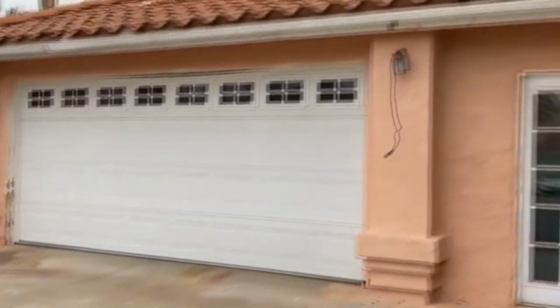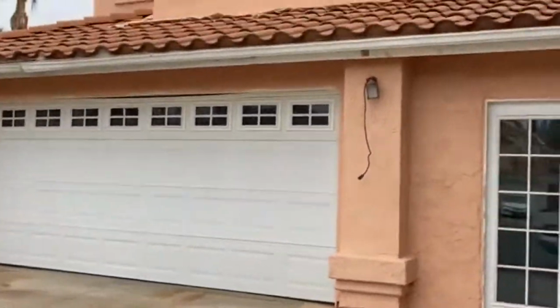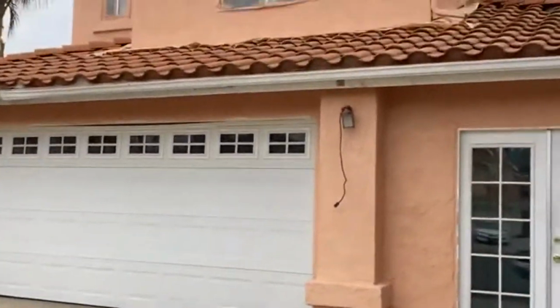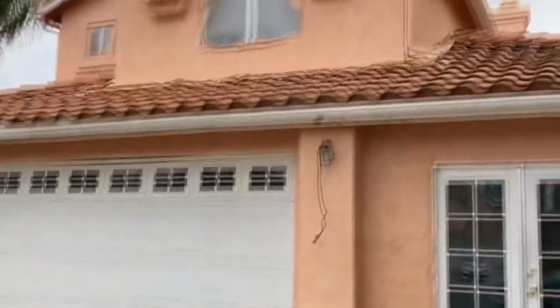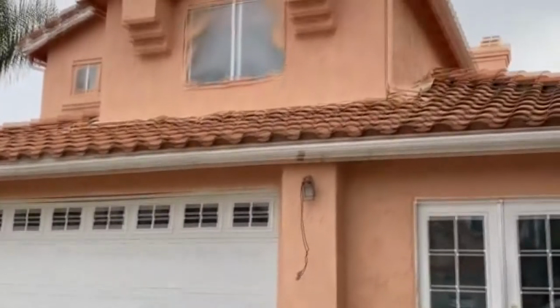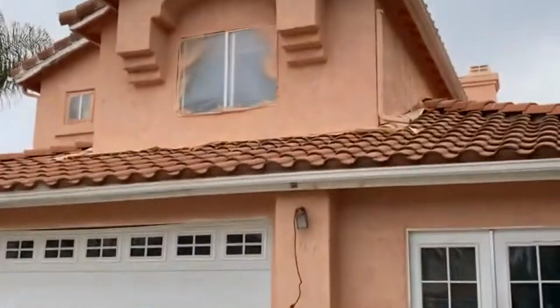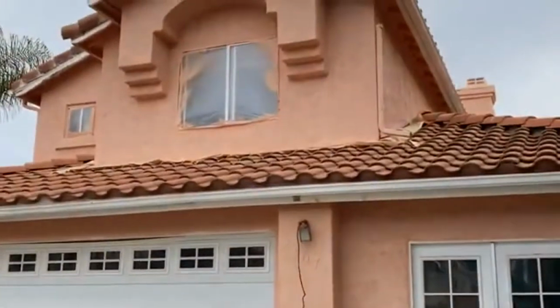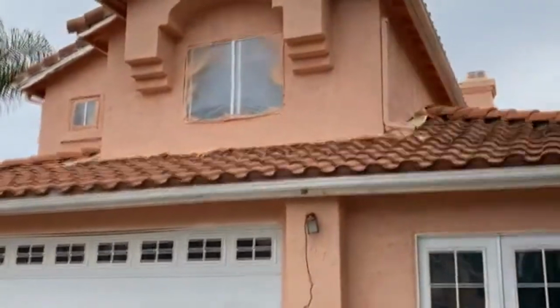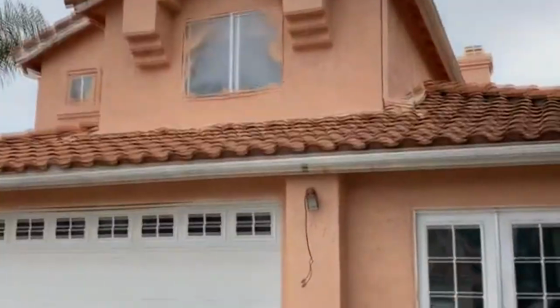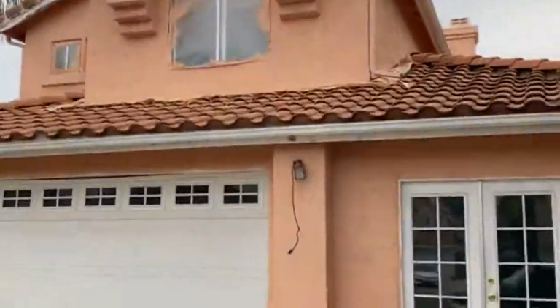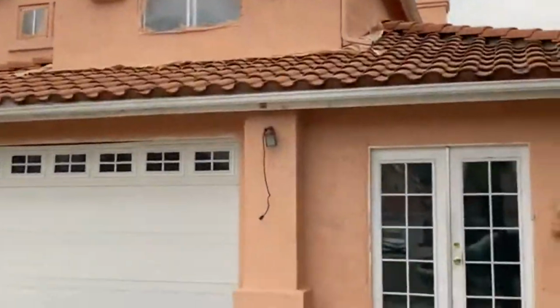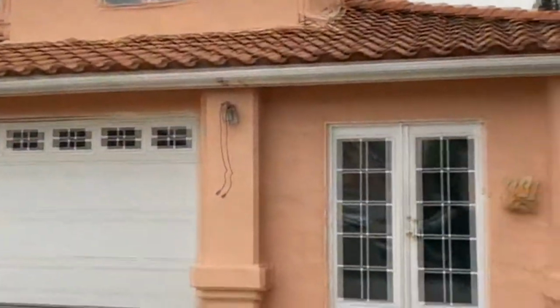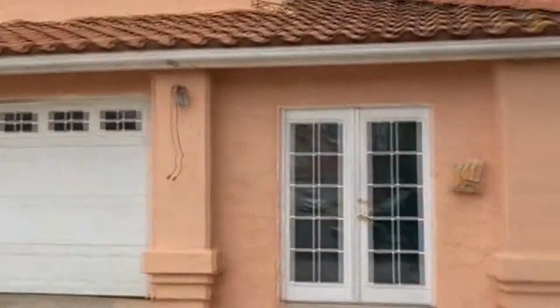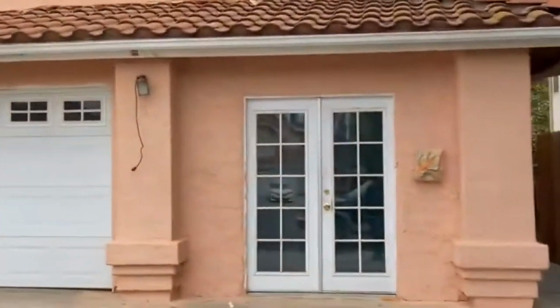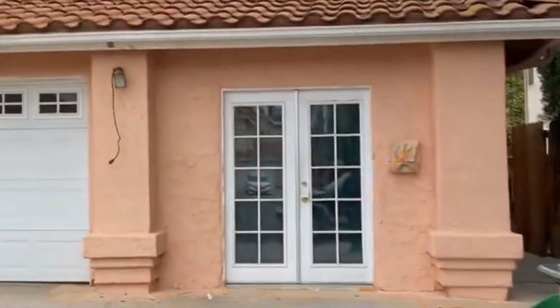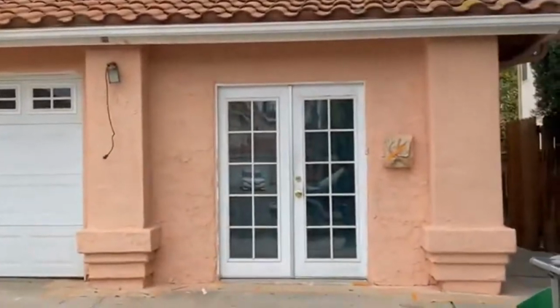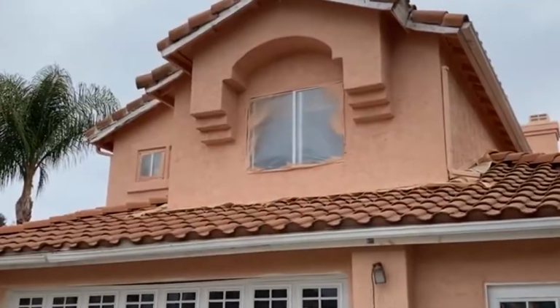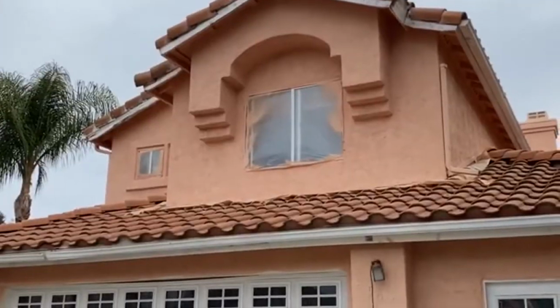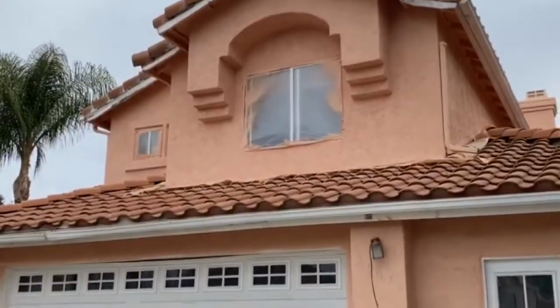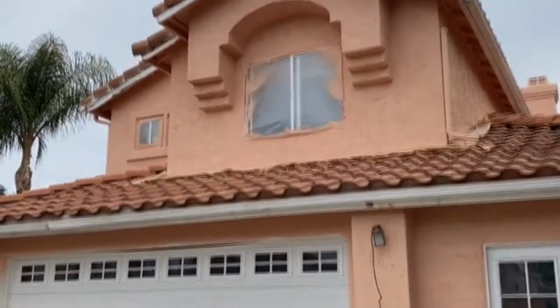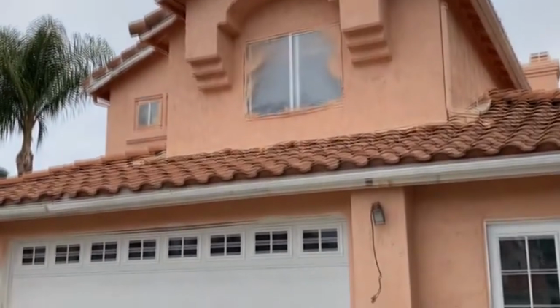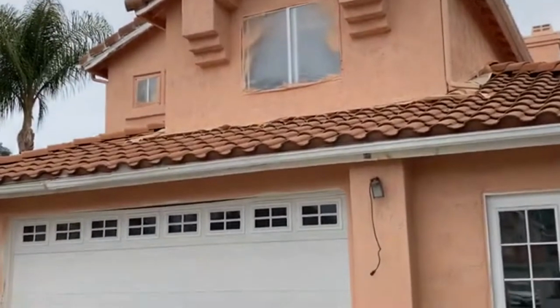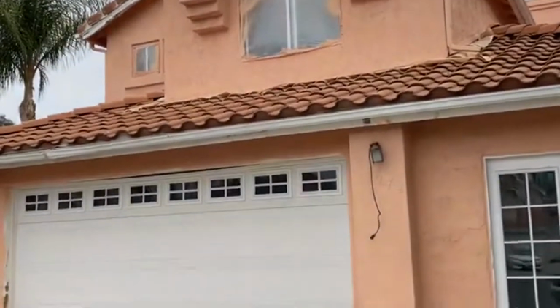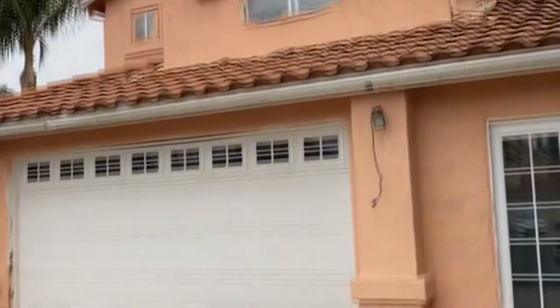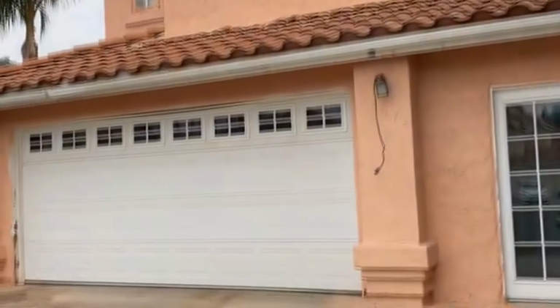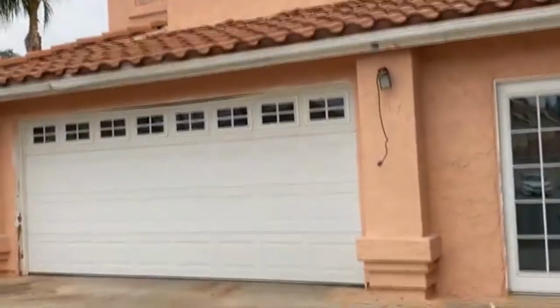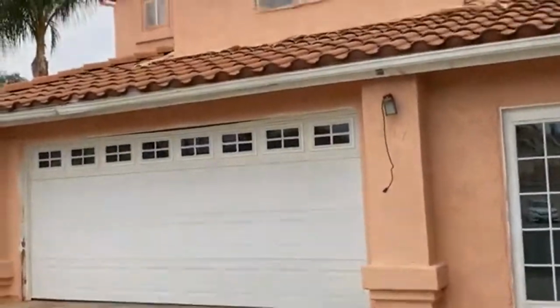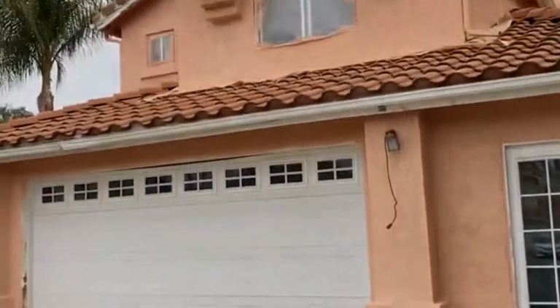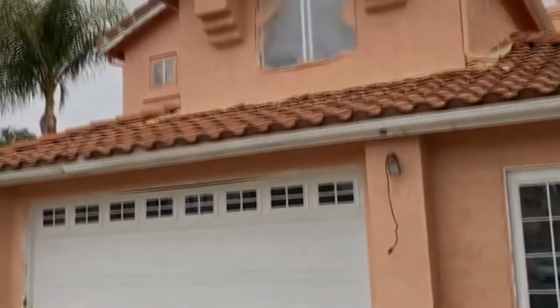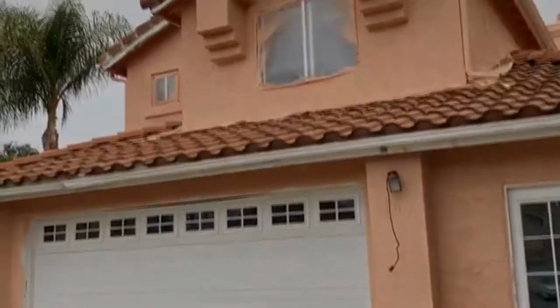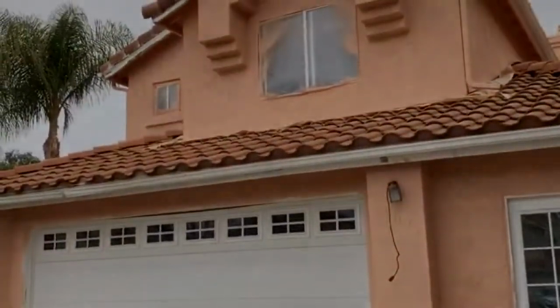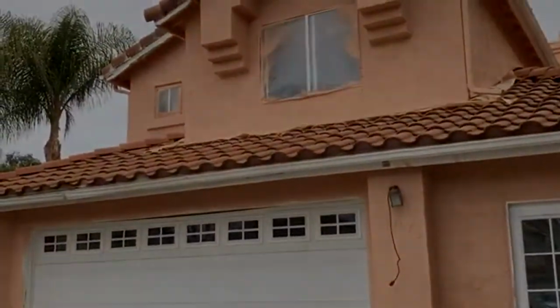So this is kind of our first video here at this property. Tune in — you'll see what it looks like. It's going to look nice.